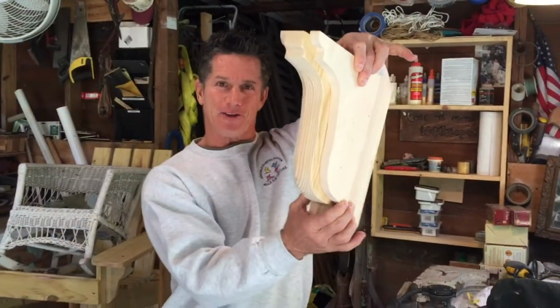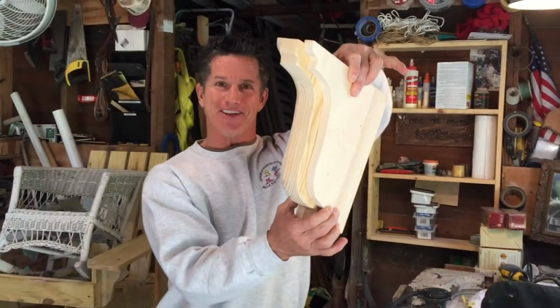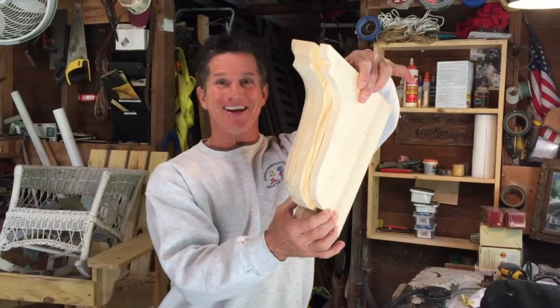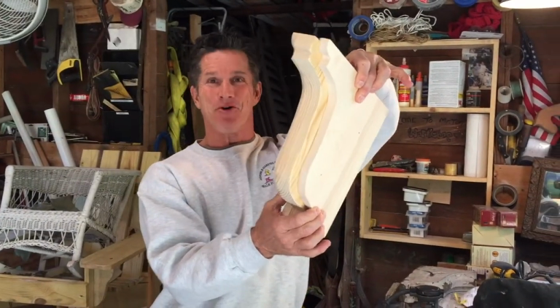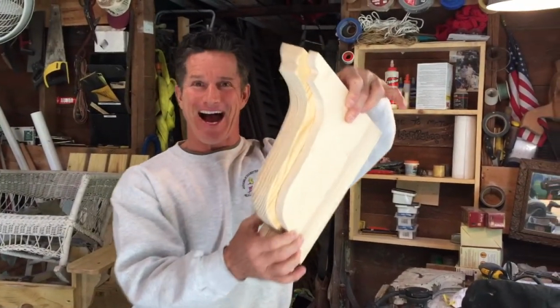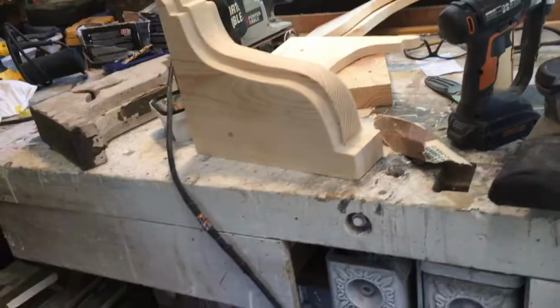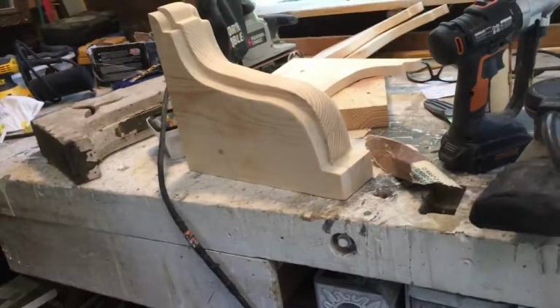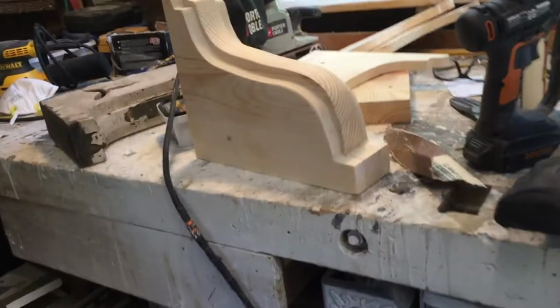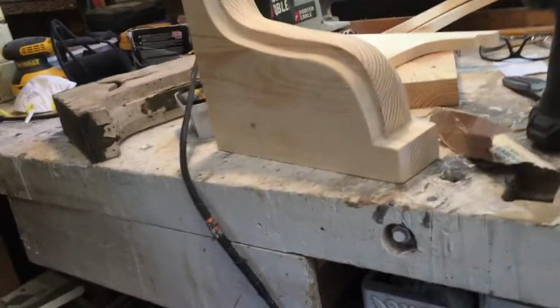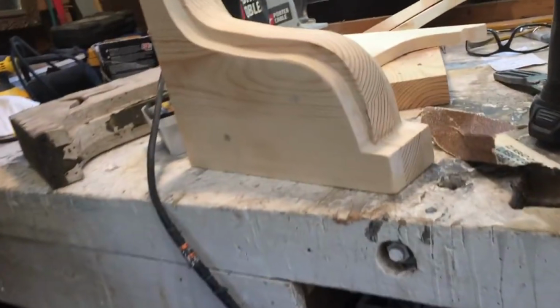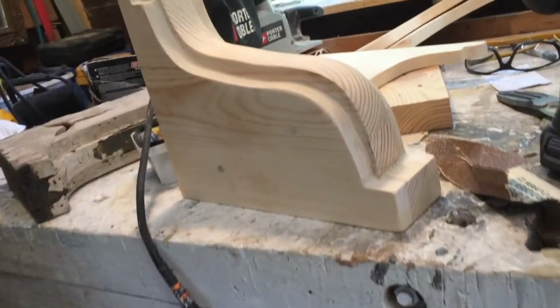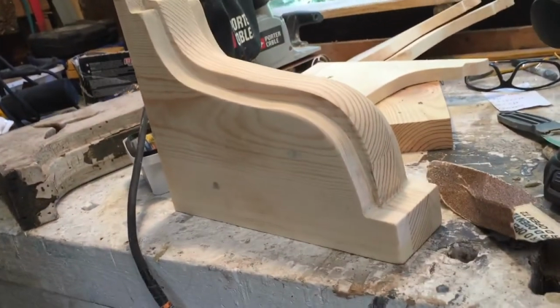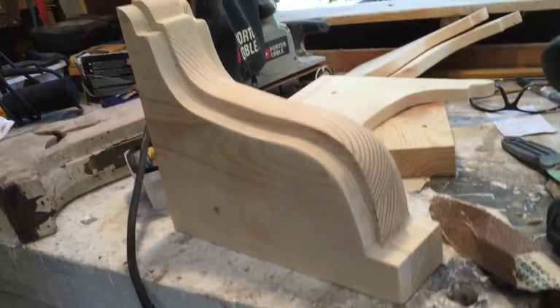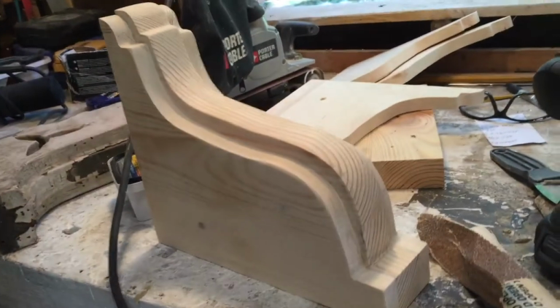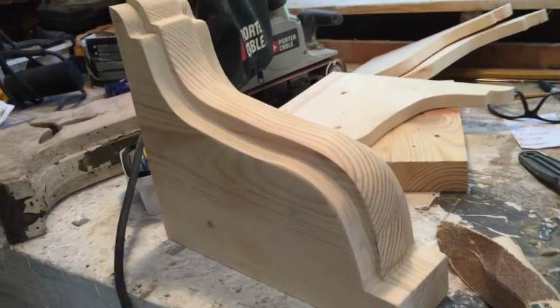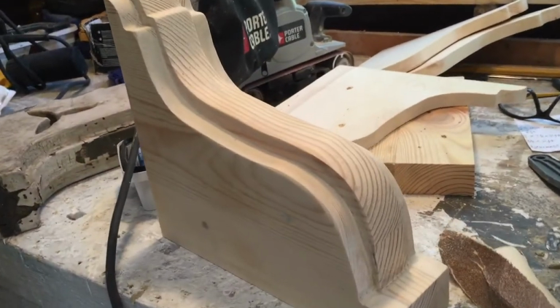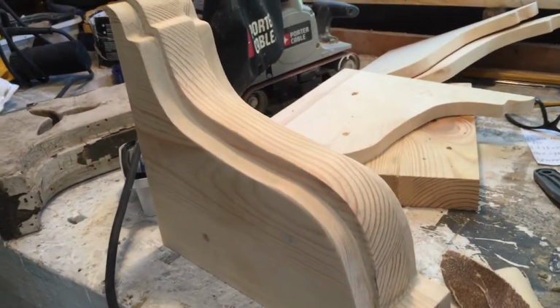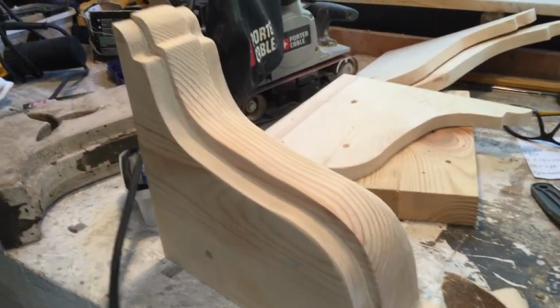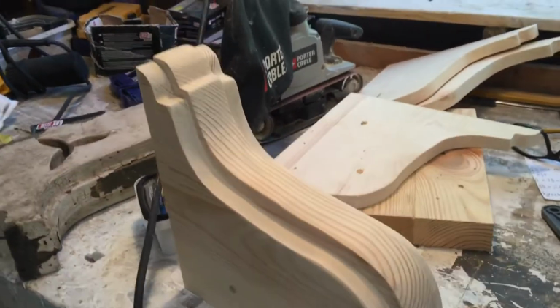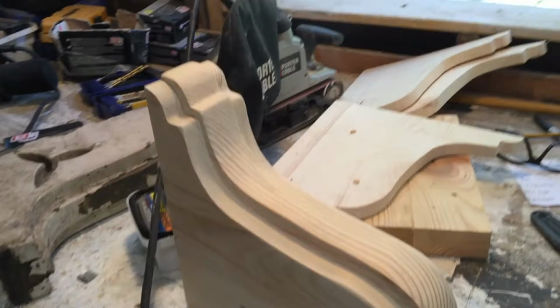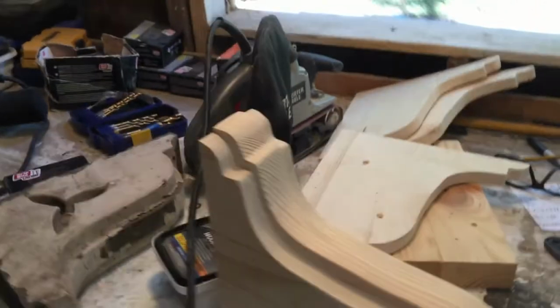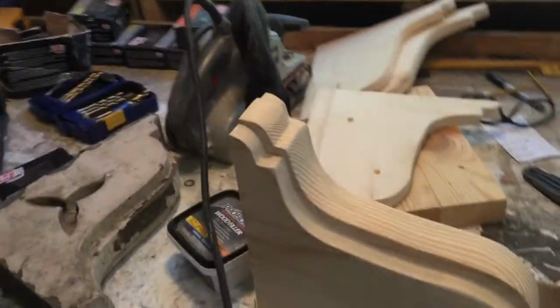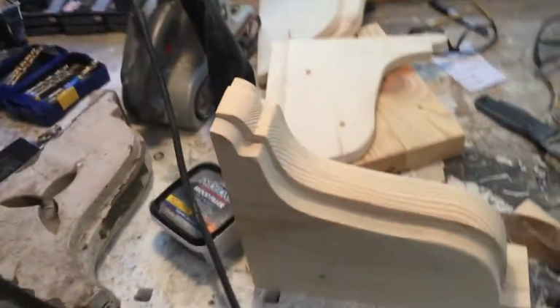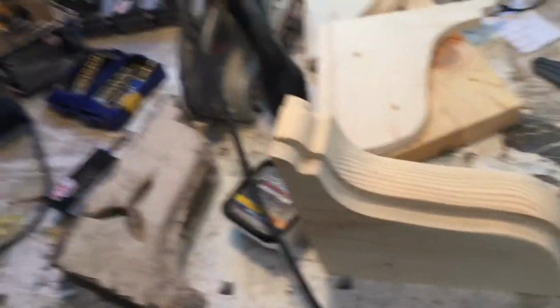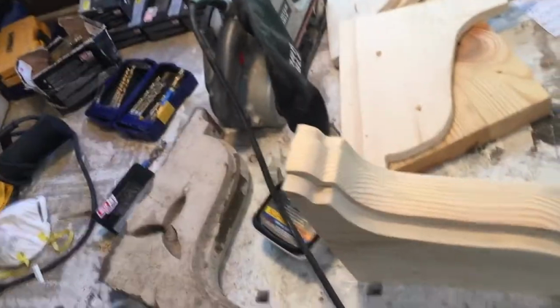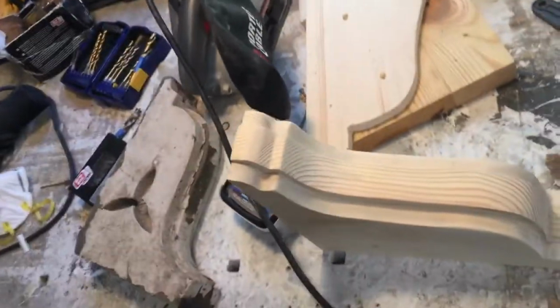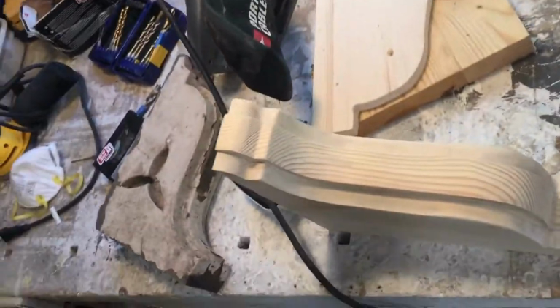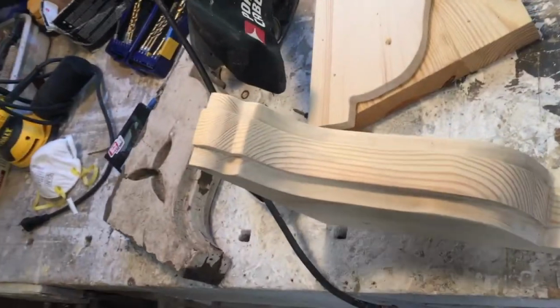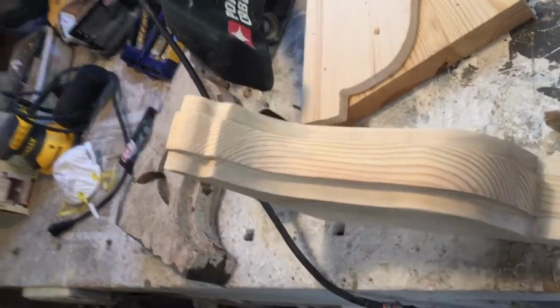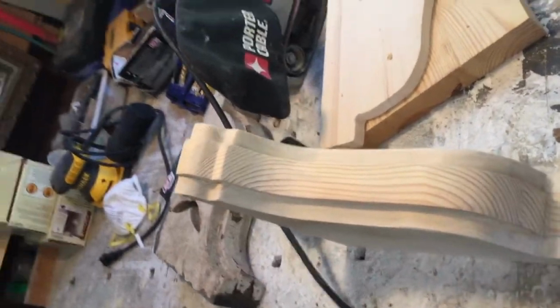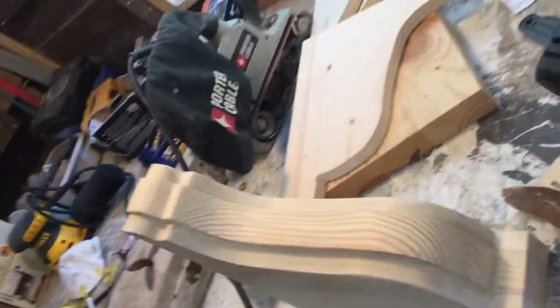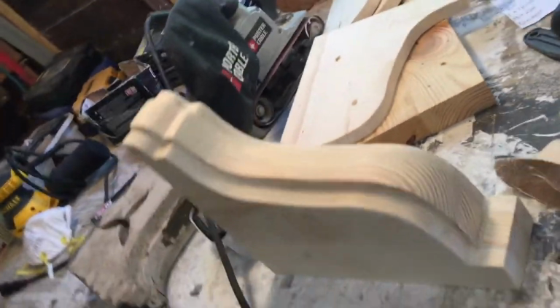Don't you like that relief a lot better — more like the original? Yeah, booyah! And here it is all finished, and I must say I kind of like it. I might try some more.